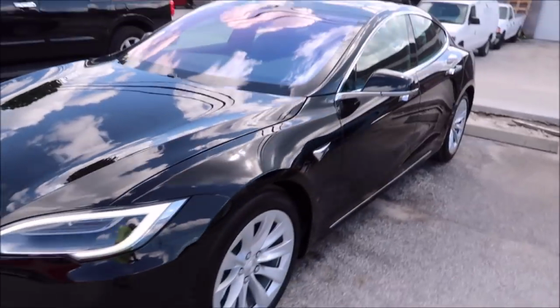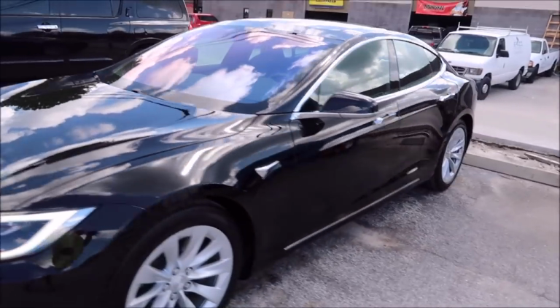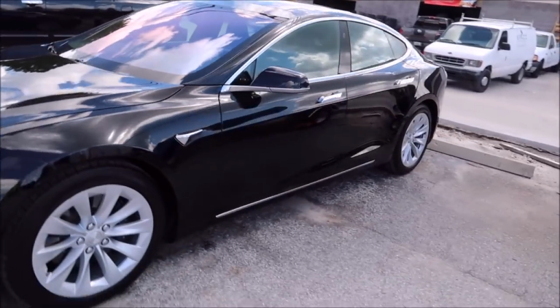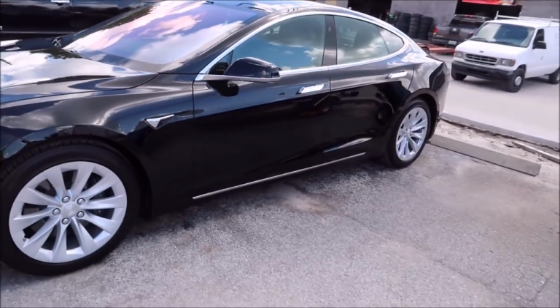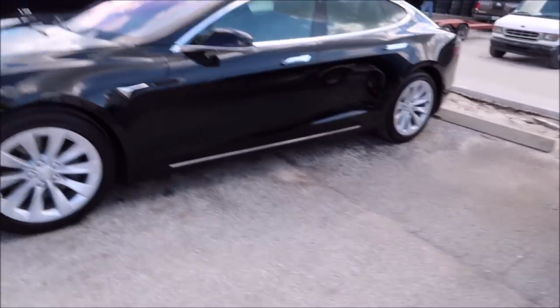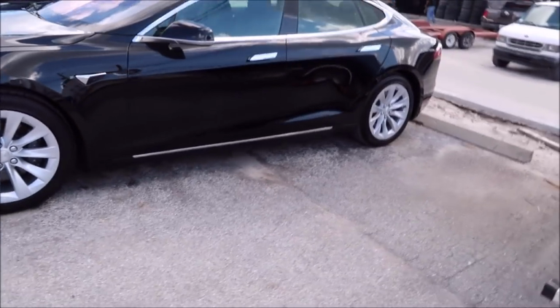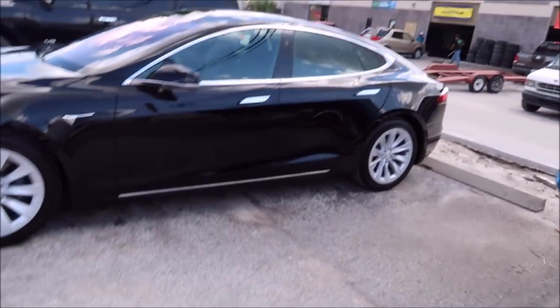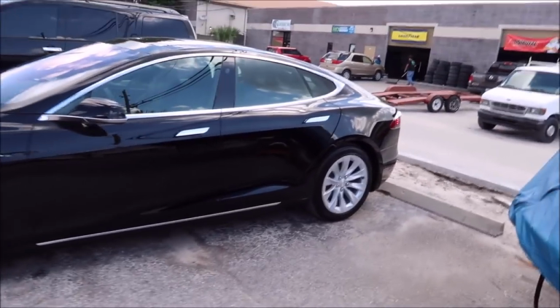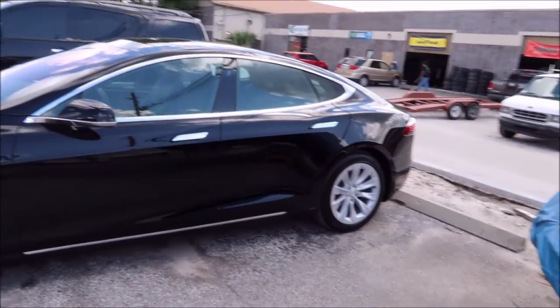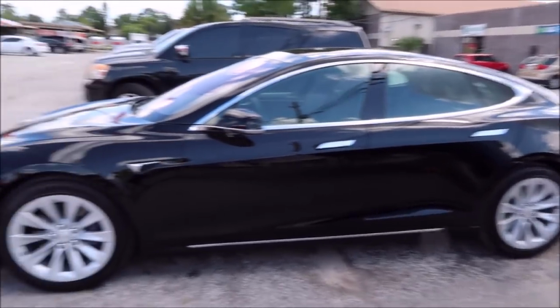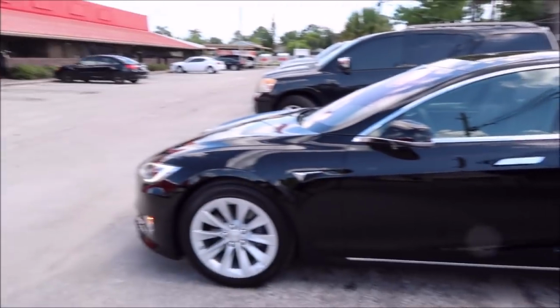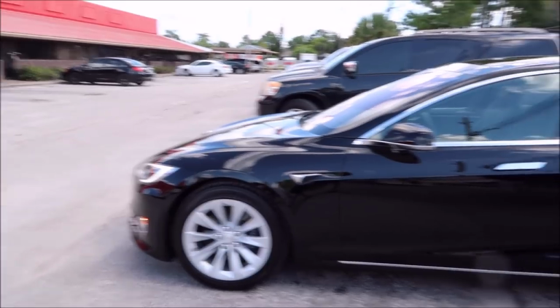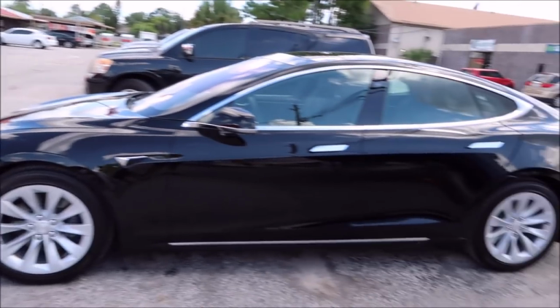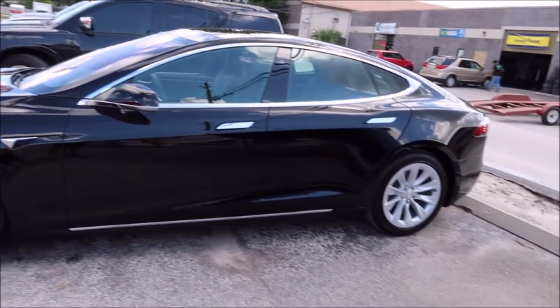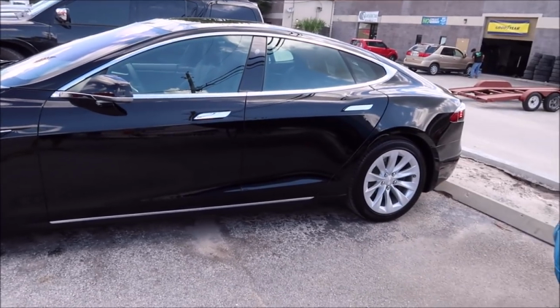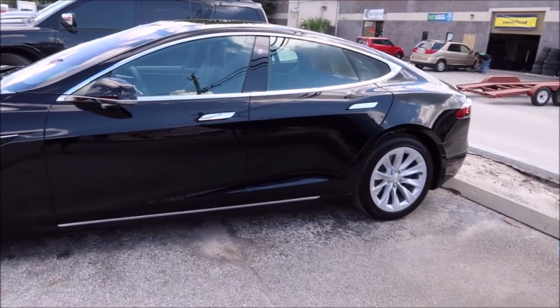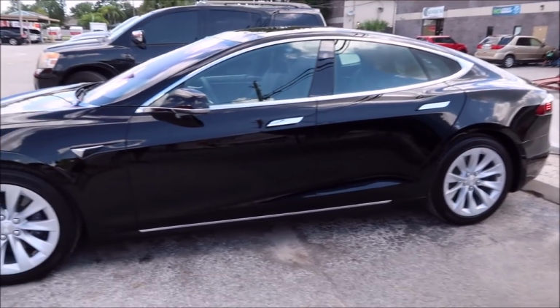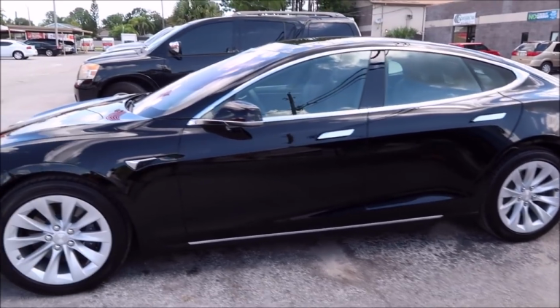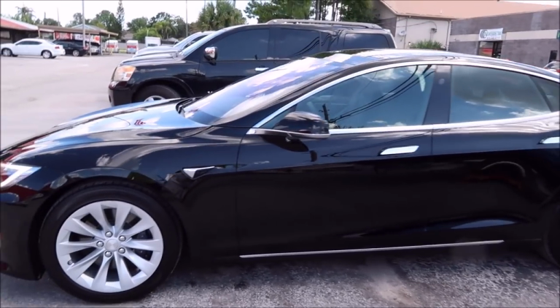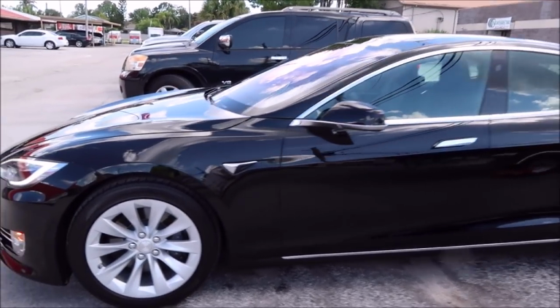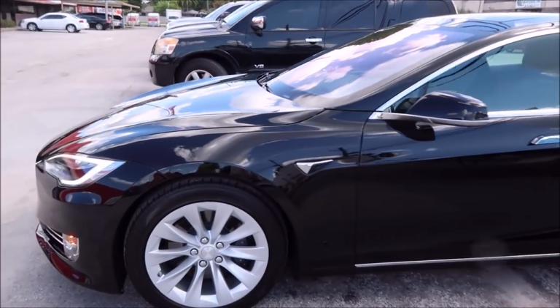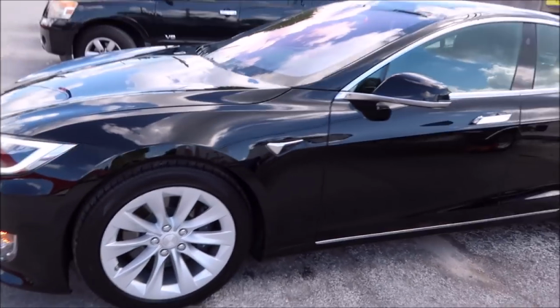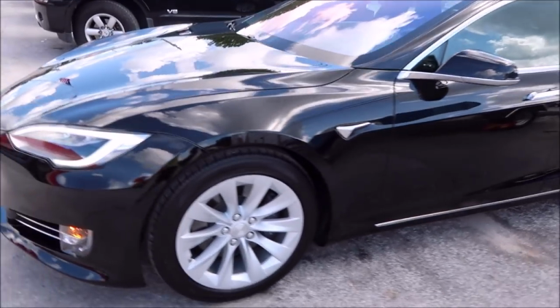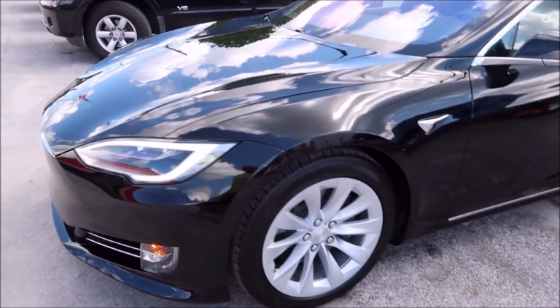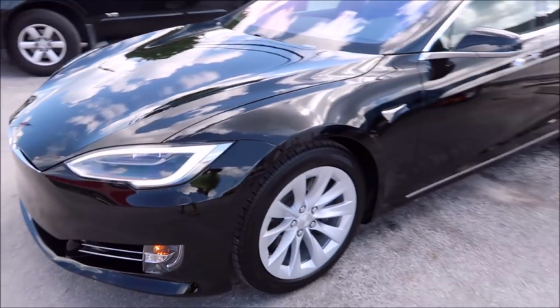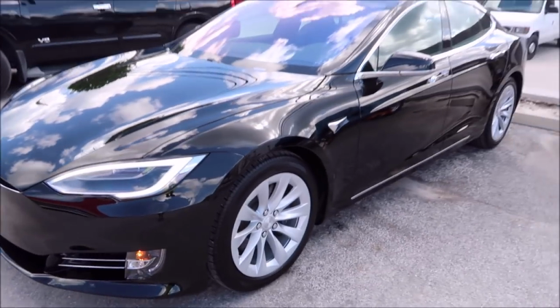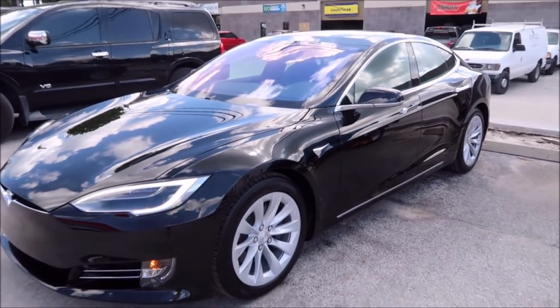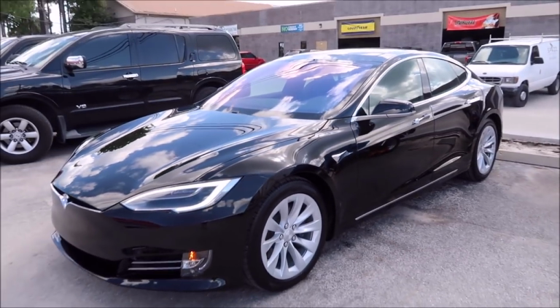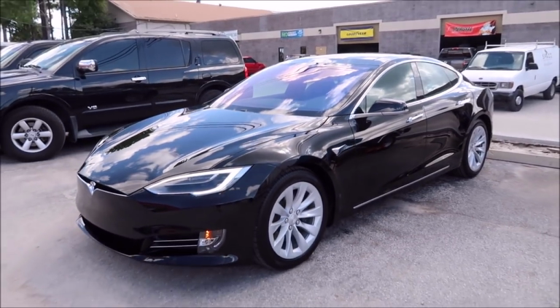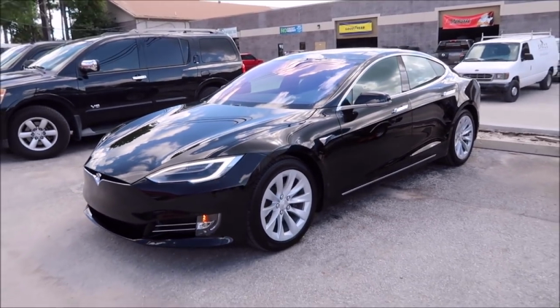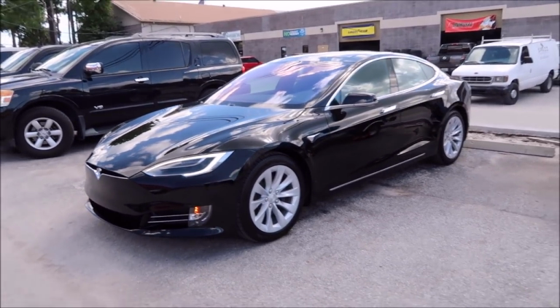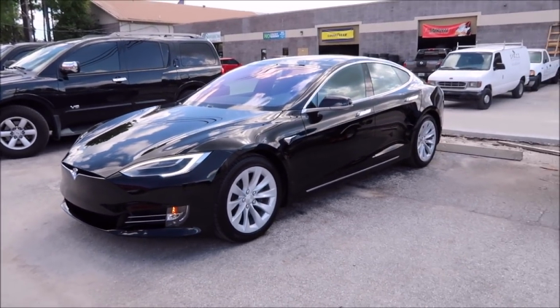Check out DetailJuice.com if you've got any product questions. If I can answer them directly, just send me a message. Thanks so much for watching, guys.